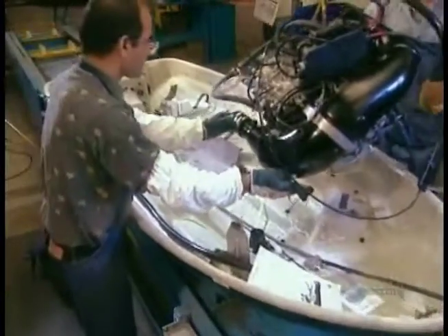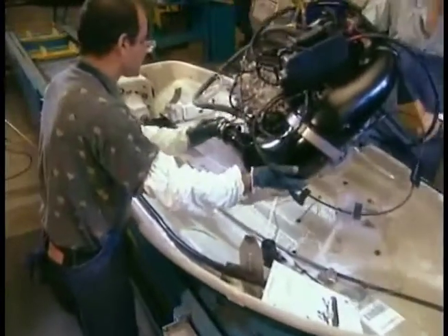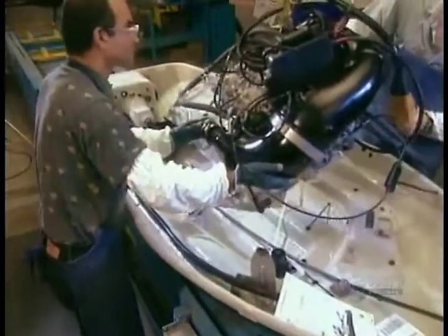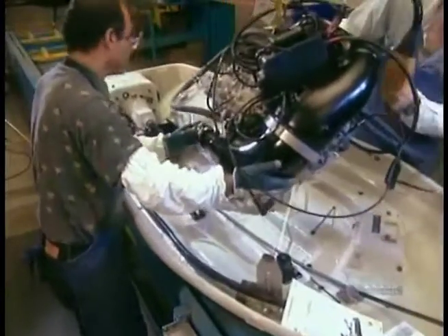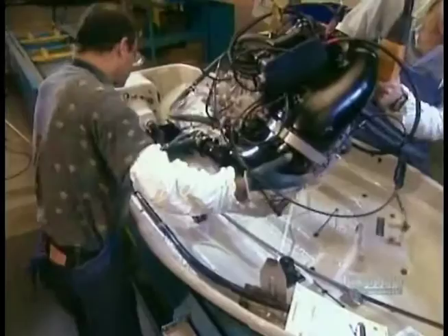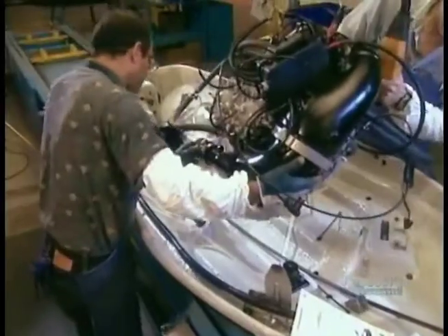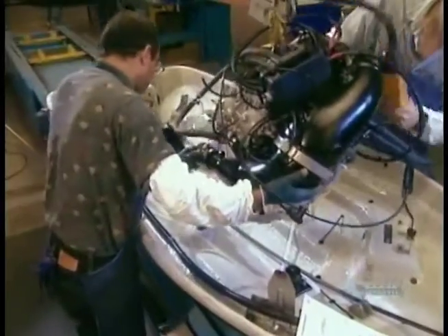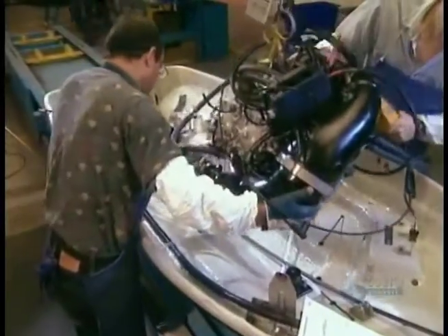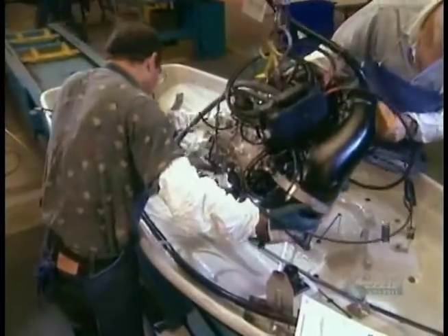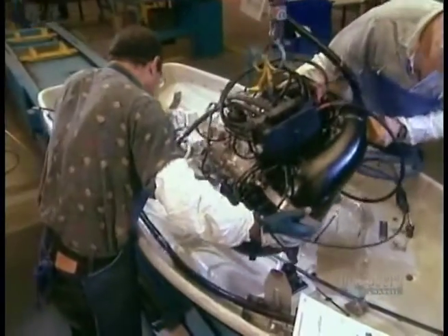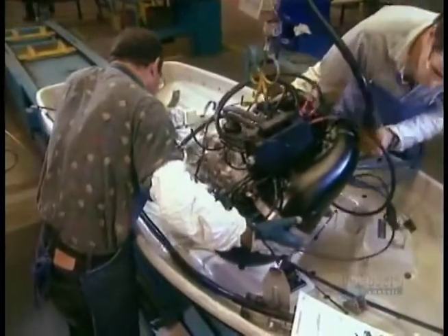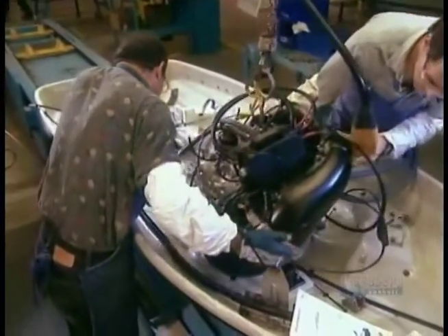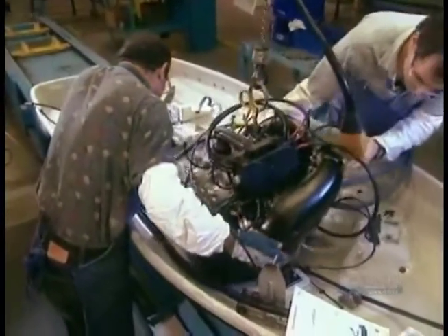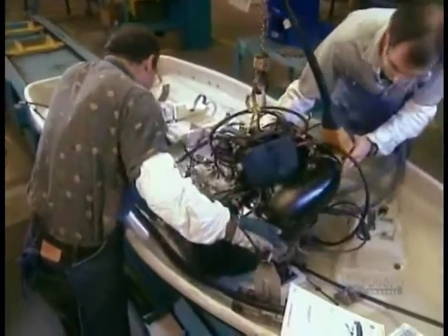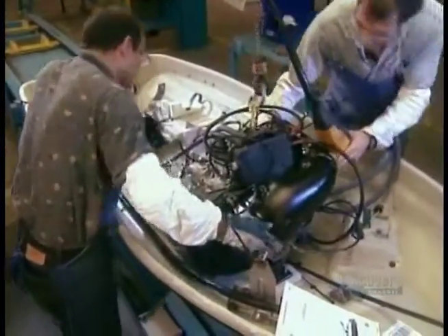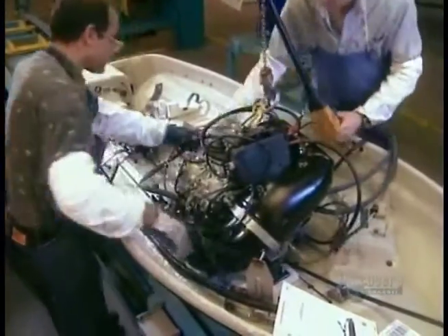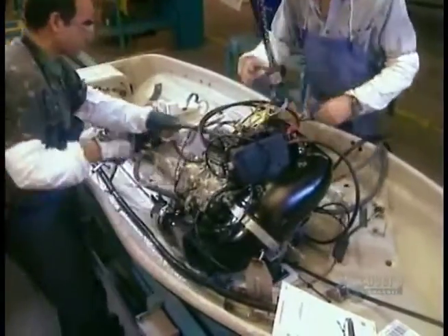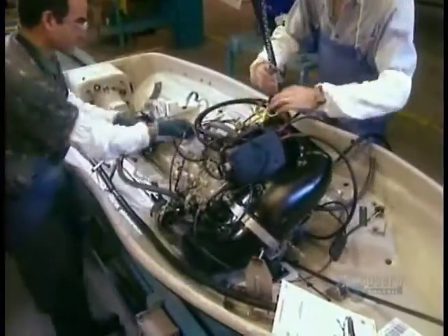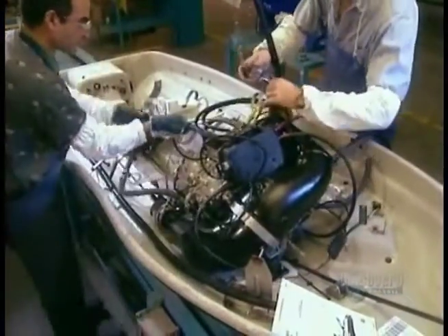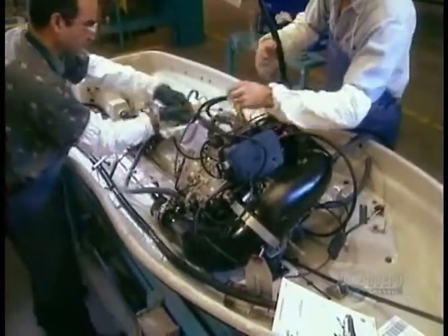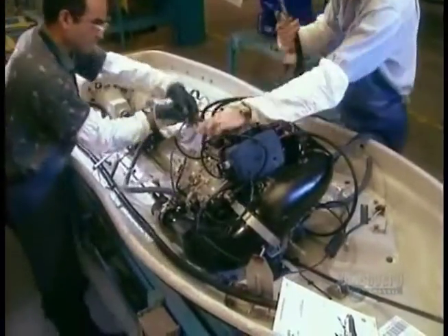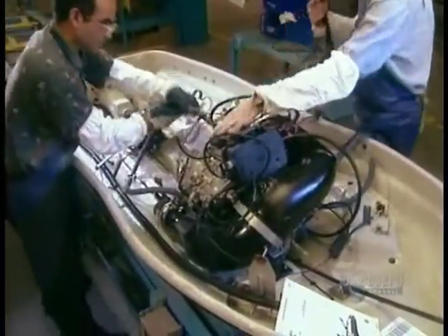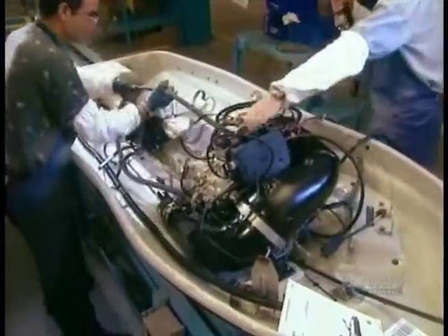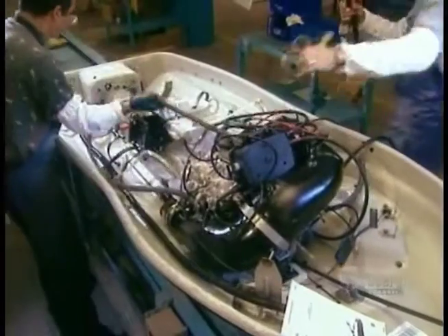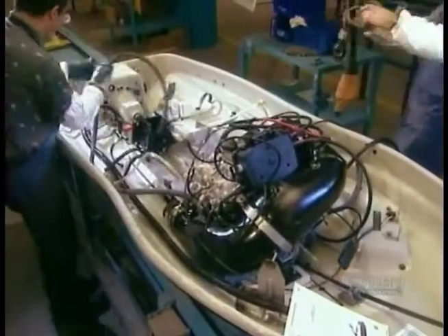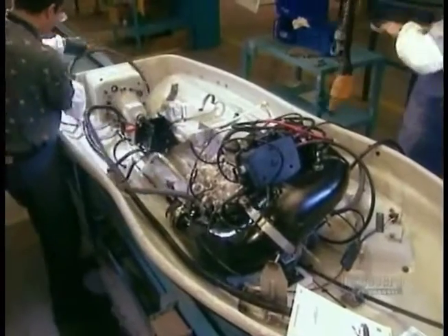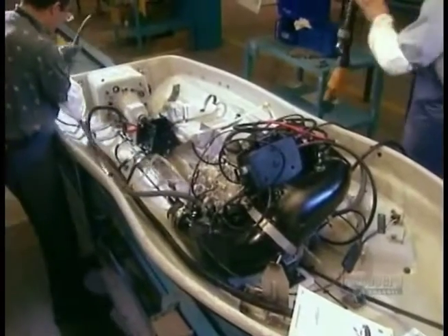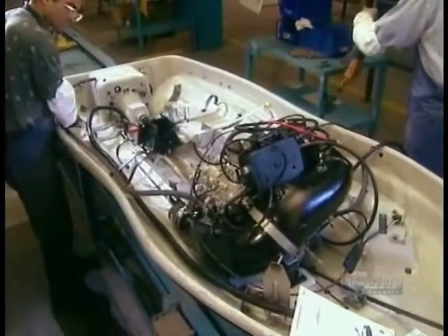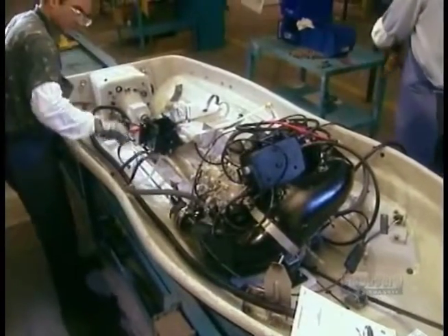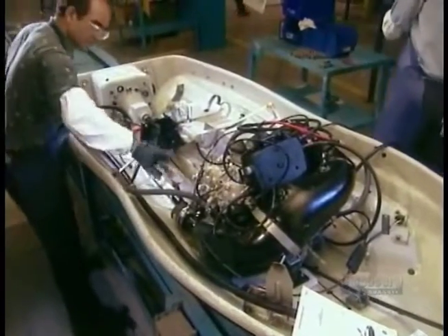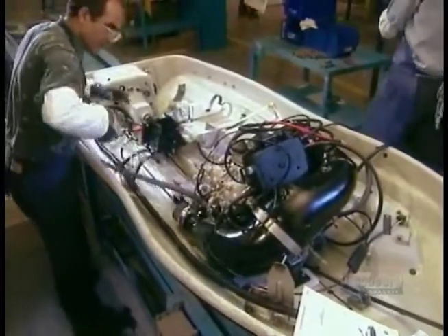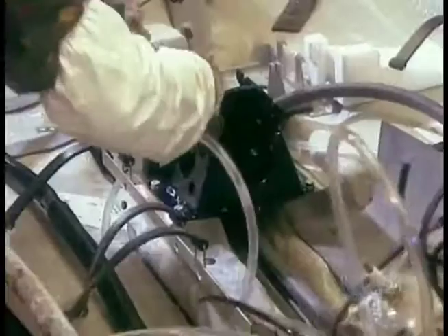Finally, the motor itself. This 130-horsepower engine arrives at the factory fully assembled — it's simply a matter of putting it in place.